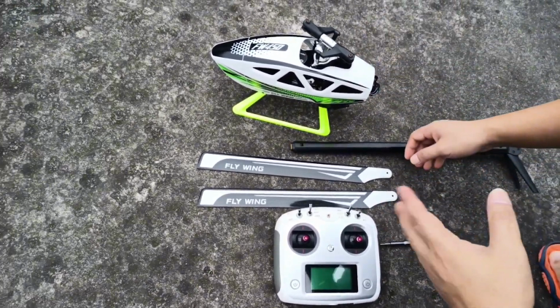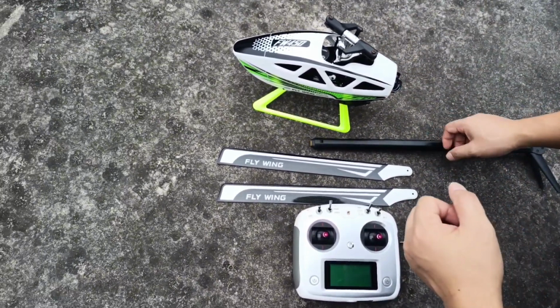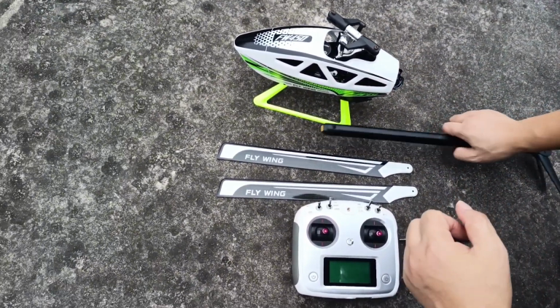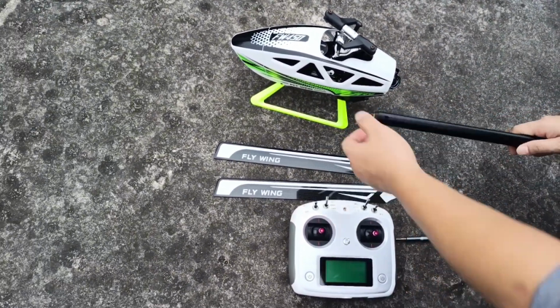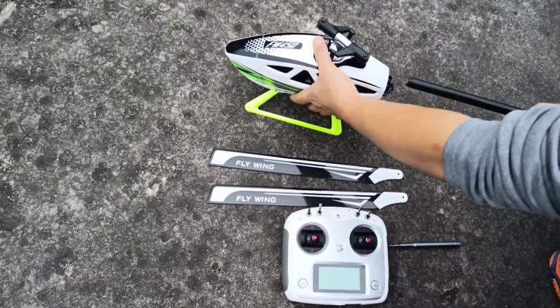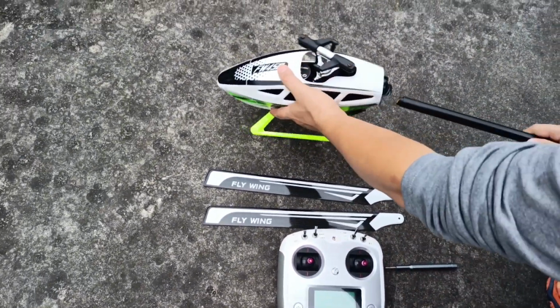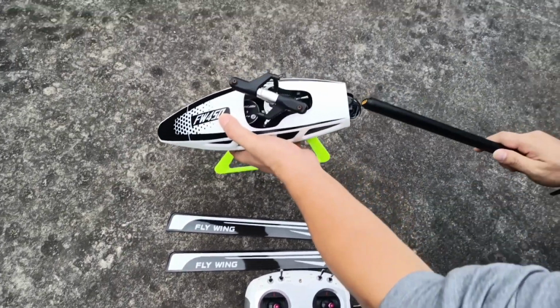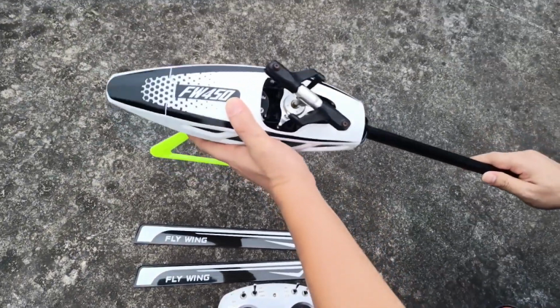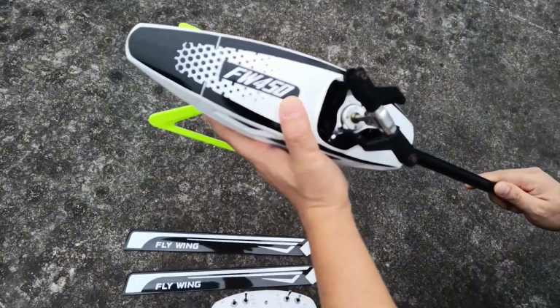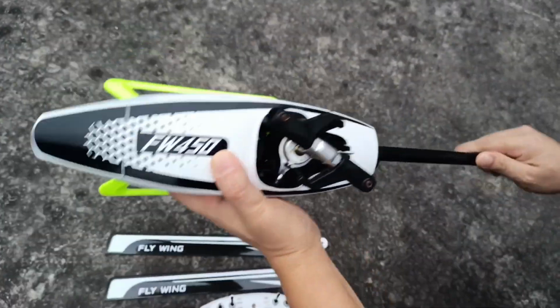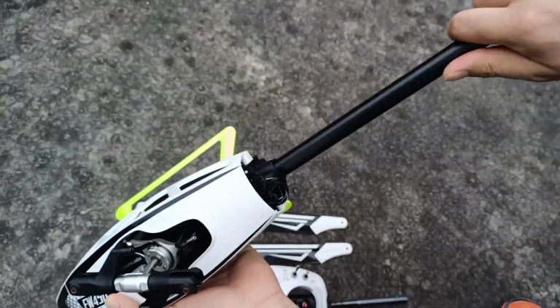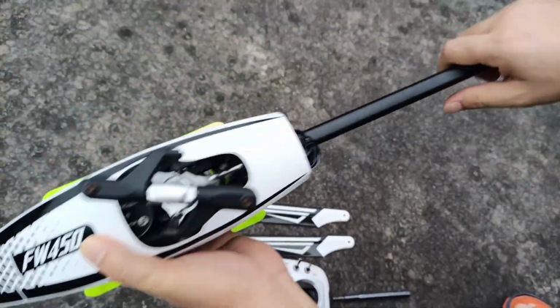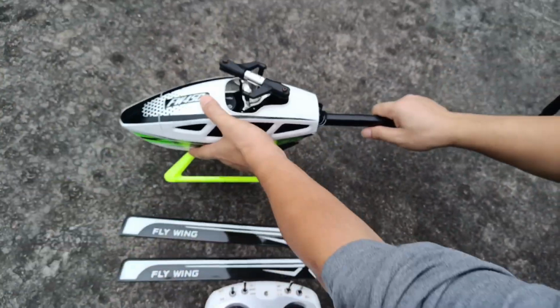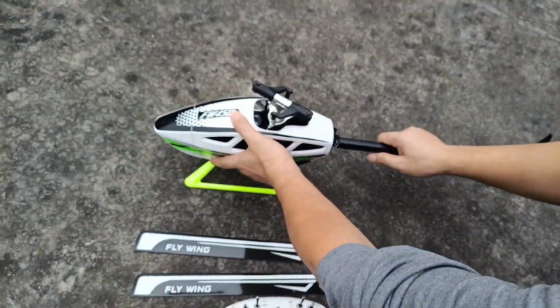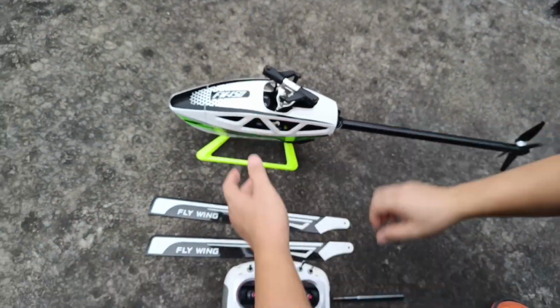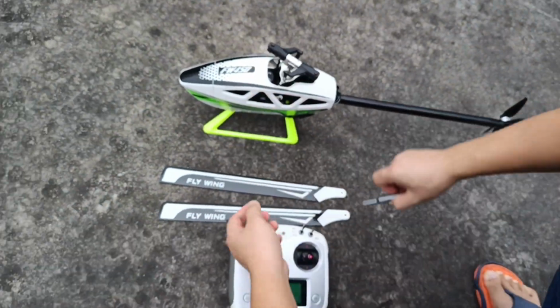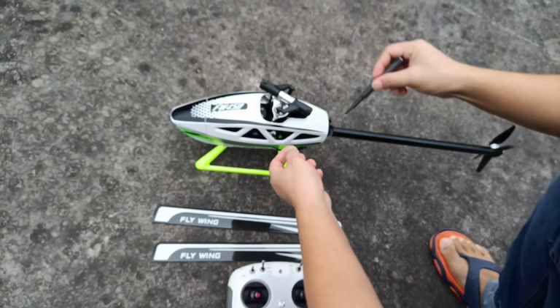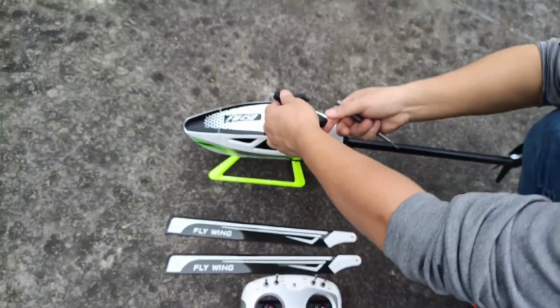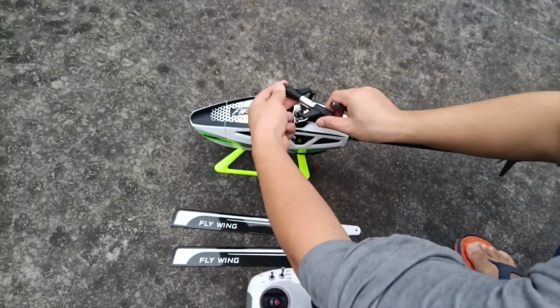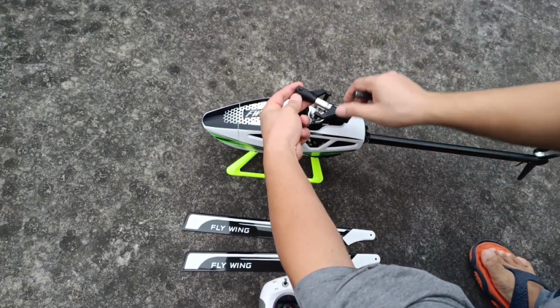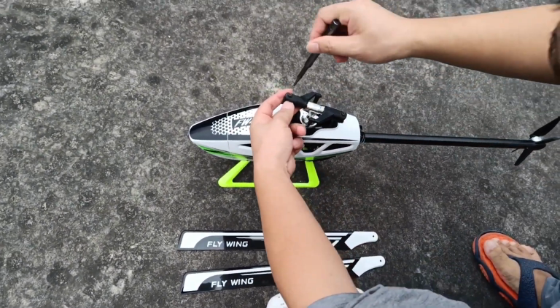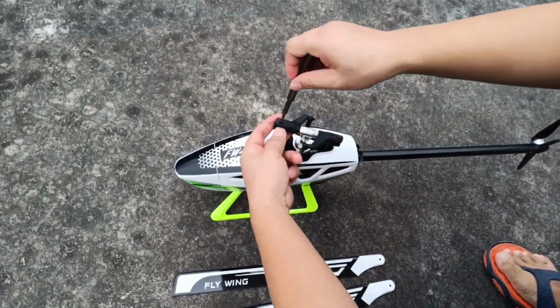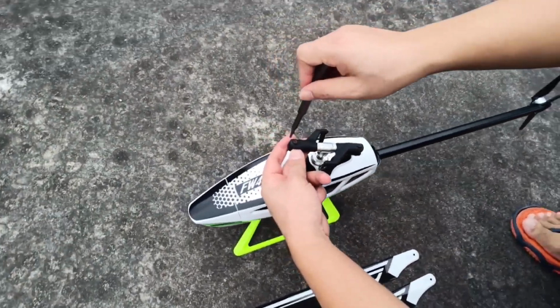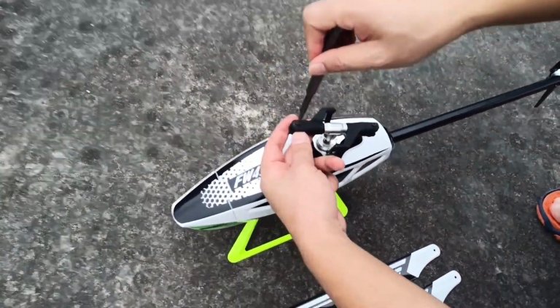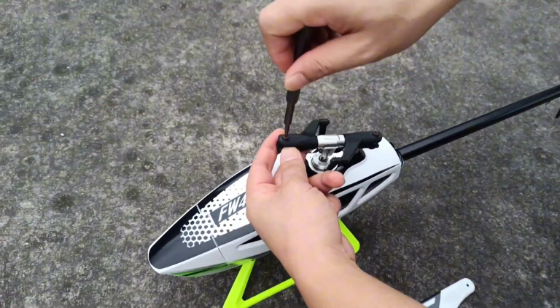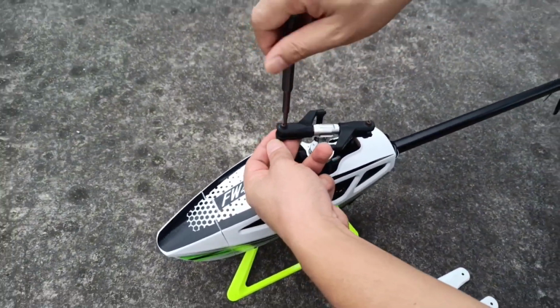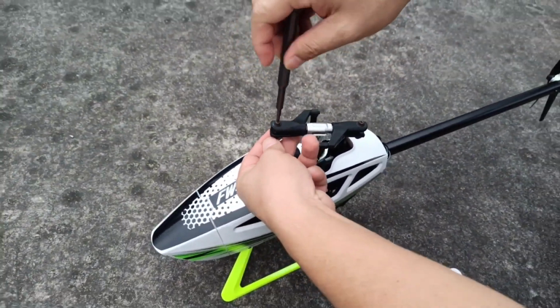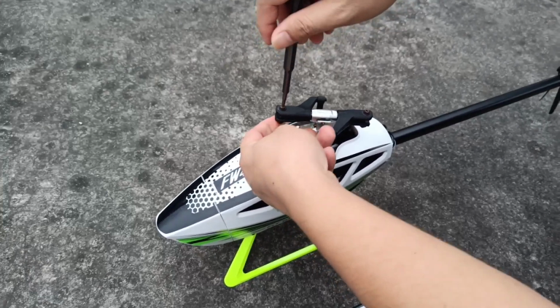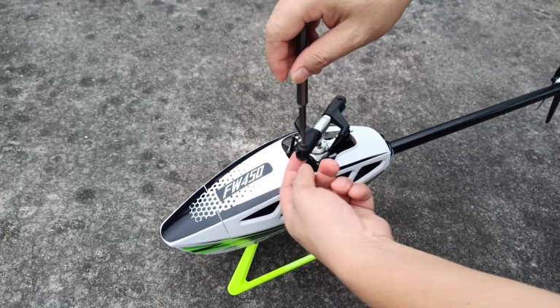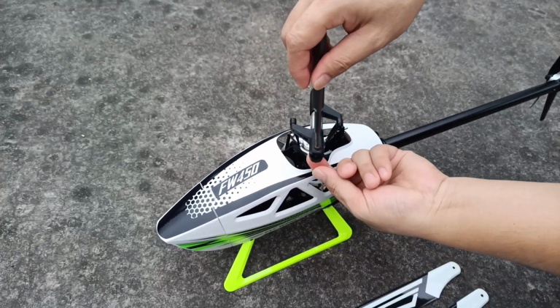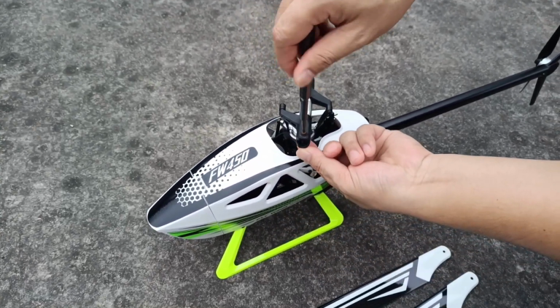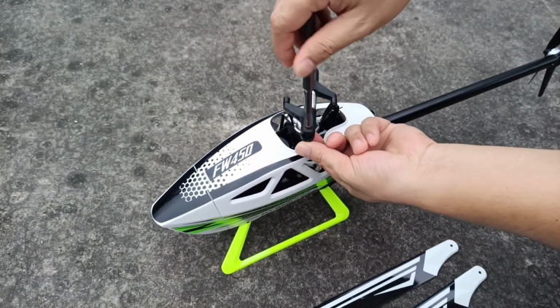Firstly, we need to set up the tool. Now we need to fix the rubber. Remember, this is the screw.